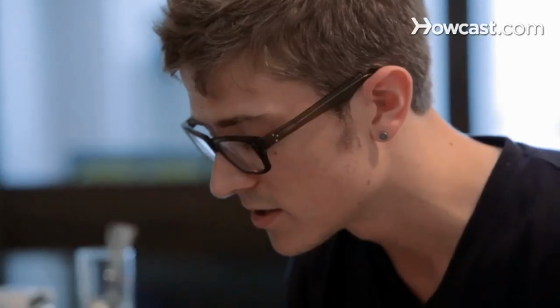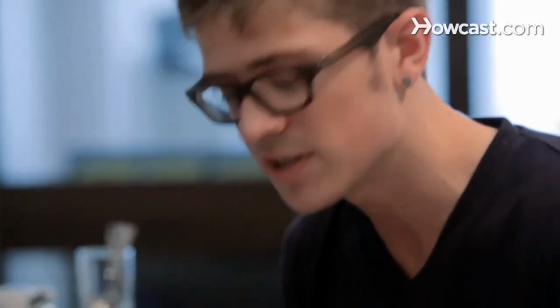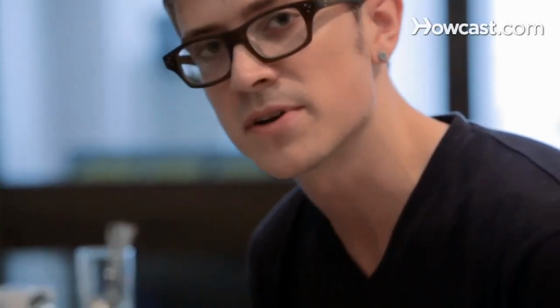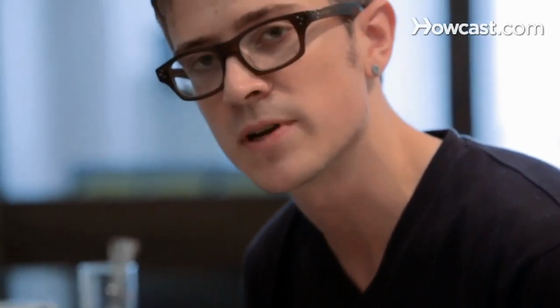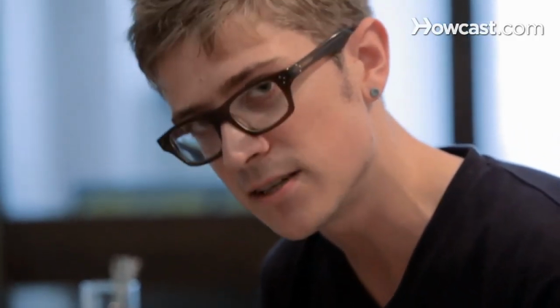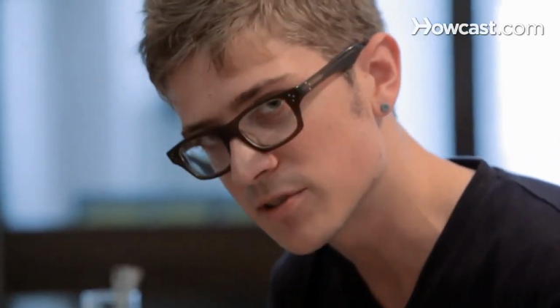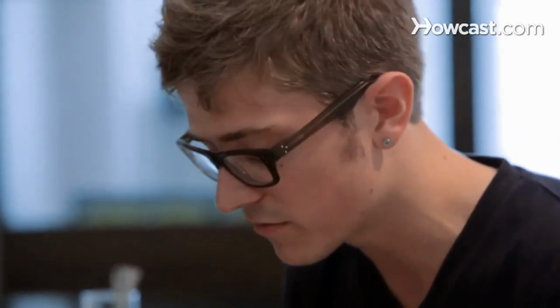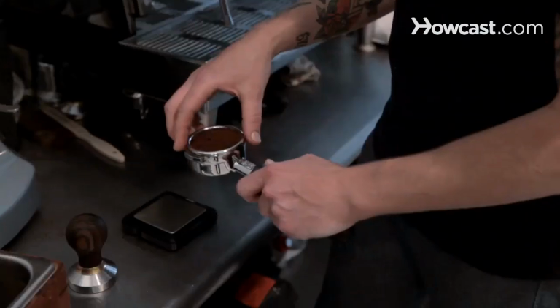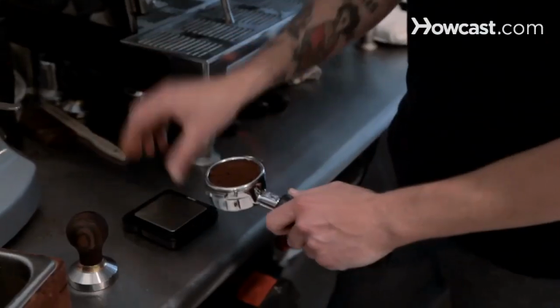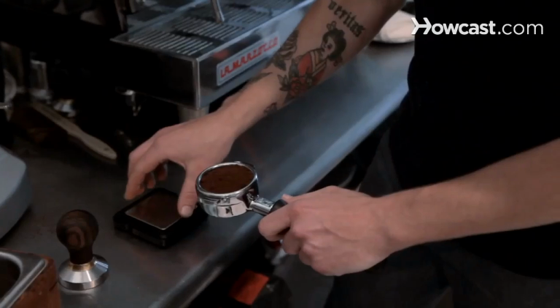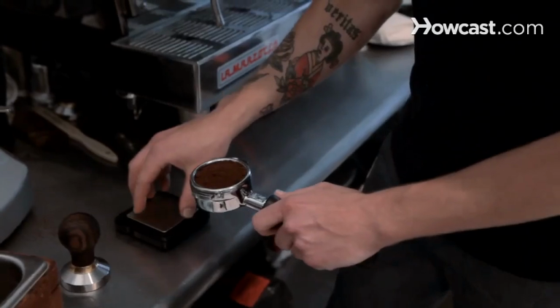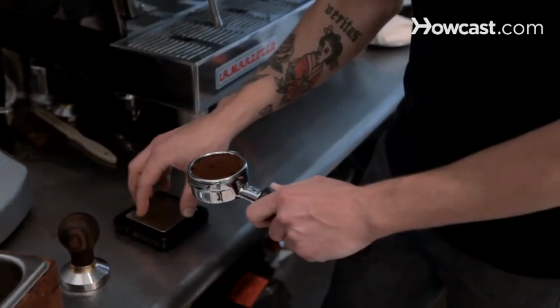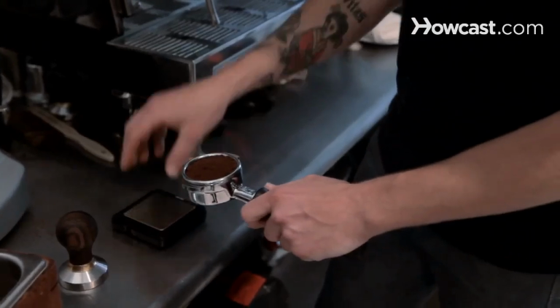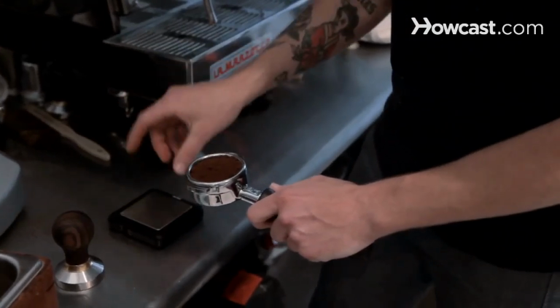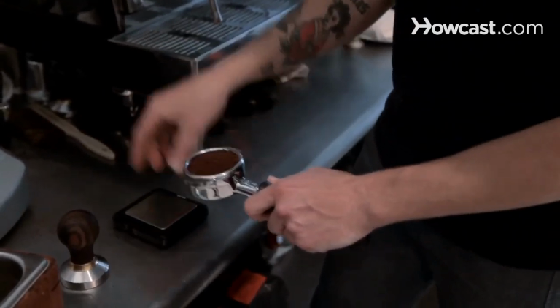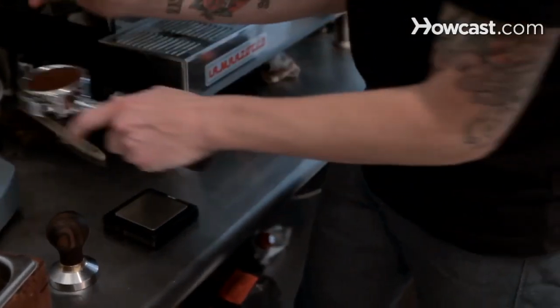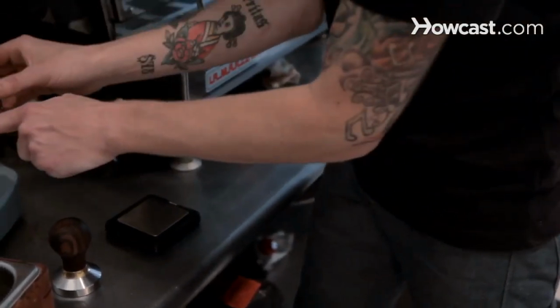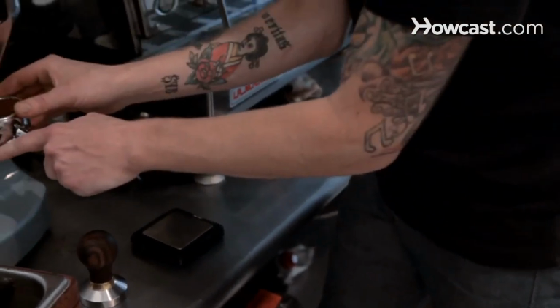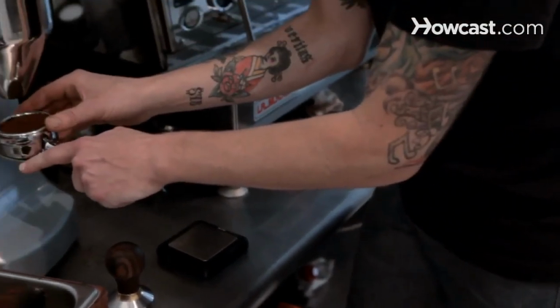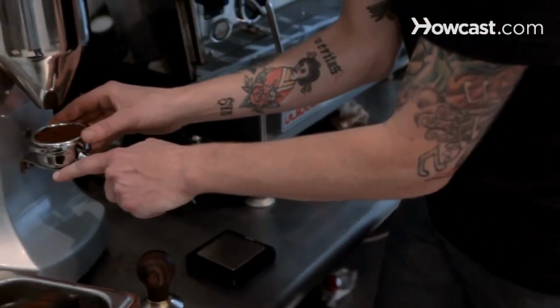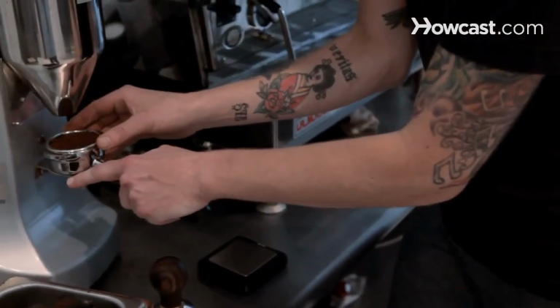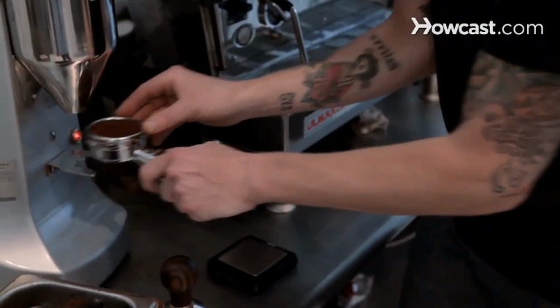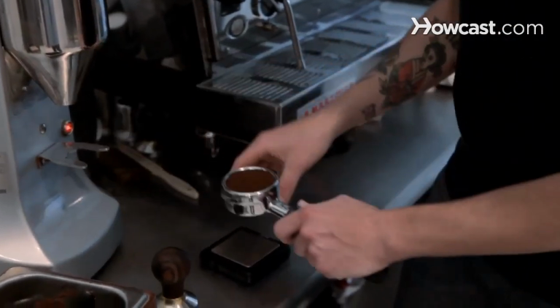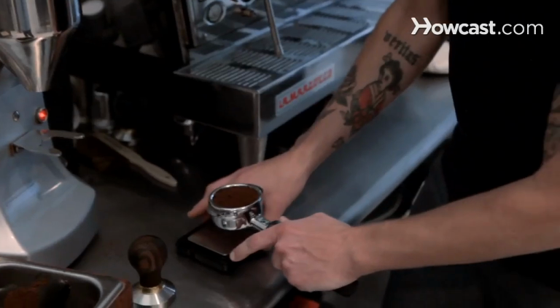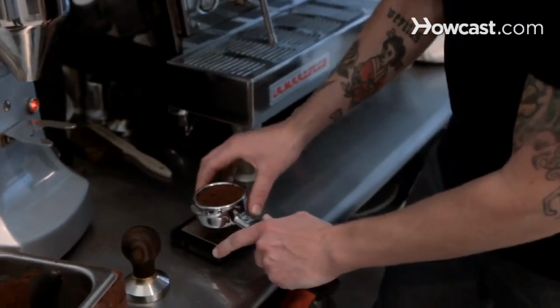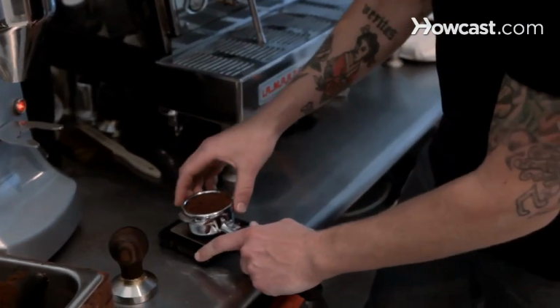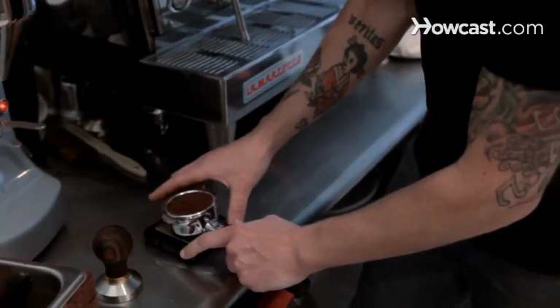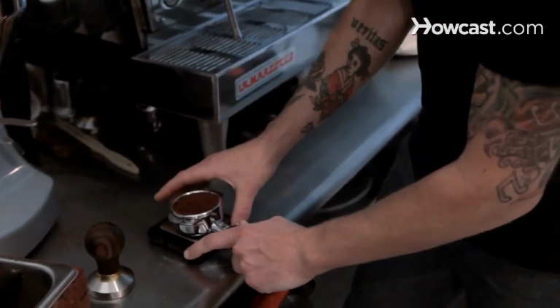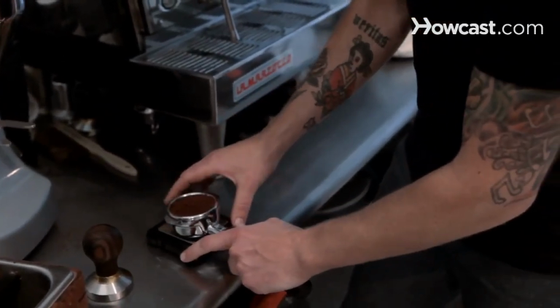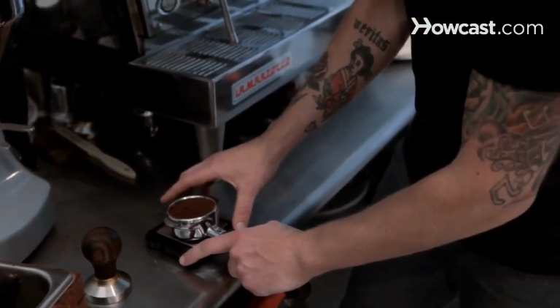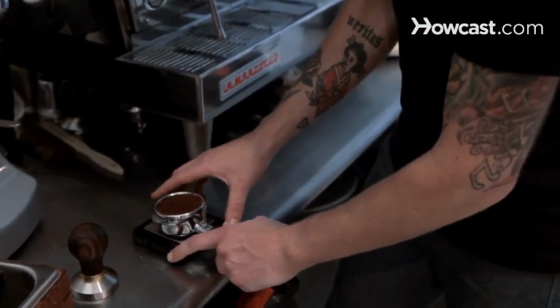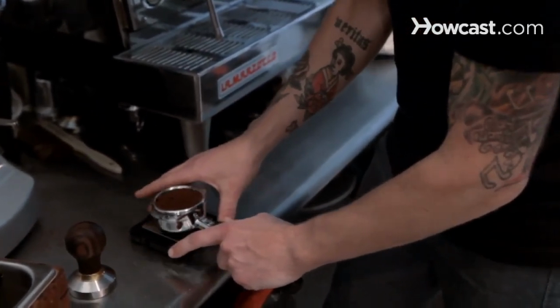For this purpose I'm doing 18 grams of coffee. I would have had the basket on there, done the grinding and dosing that I just showed you, and then put it back on the scale to make sure it's at the weight that we want.